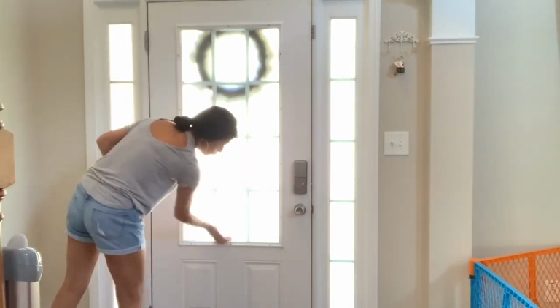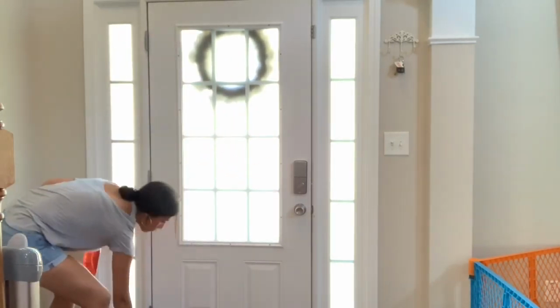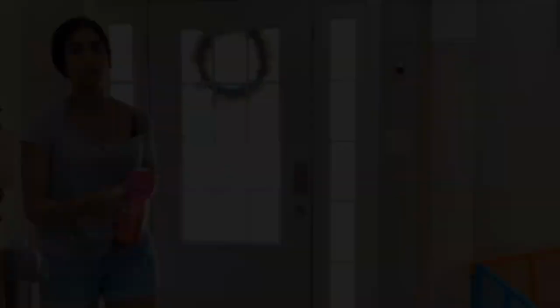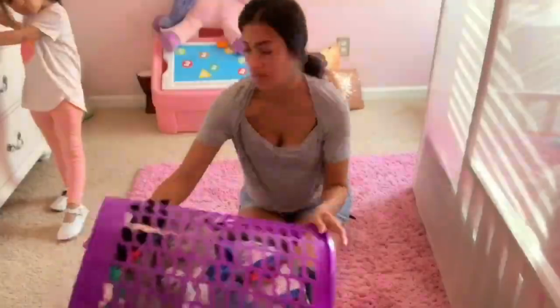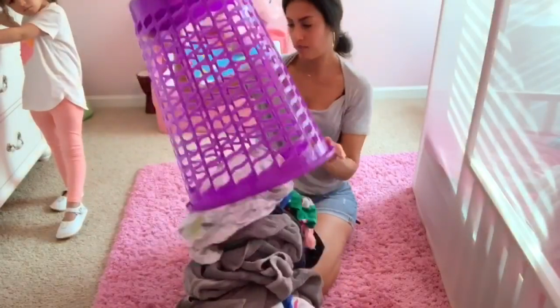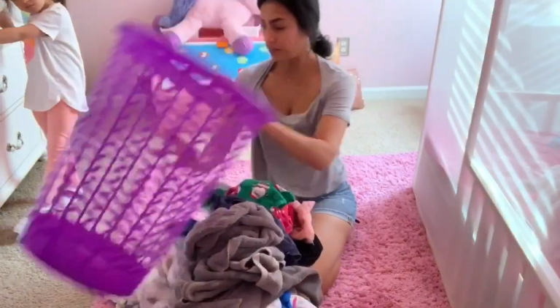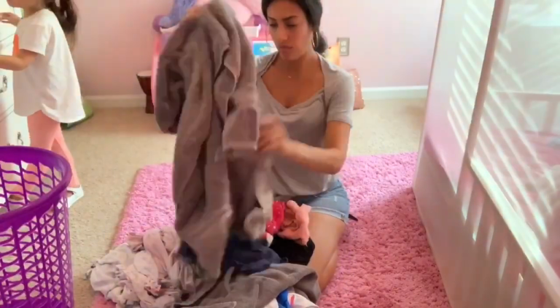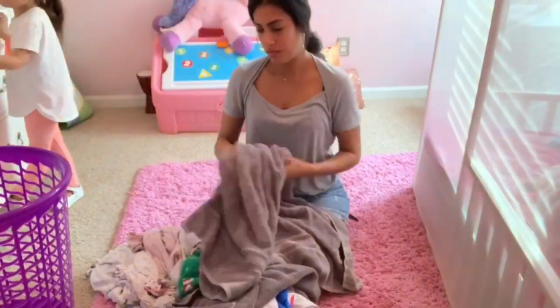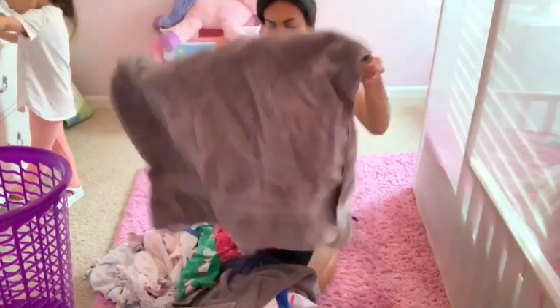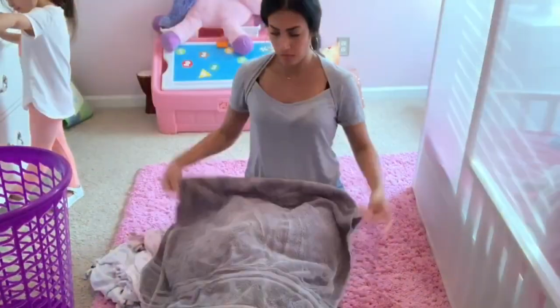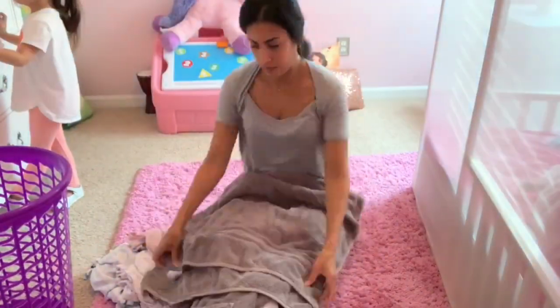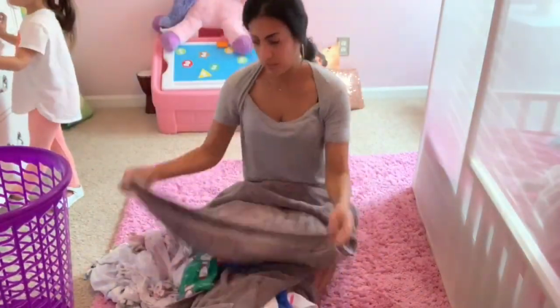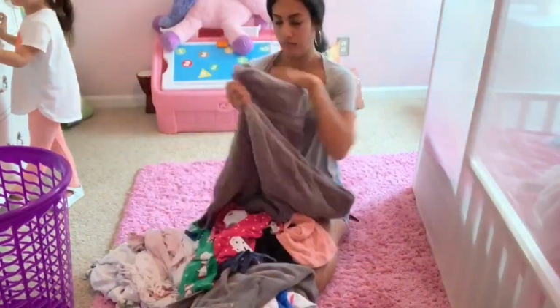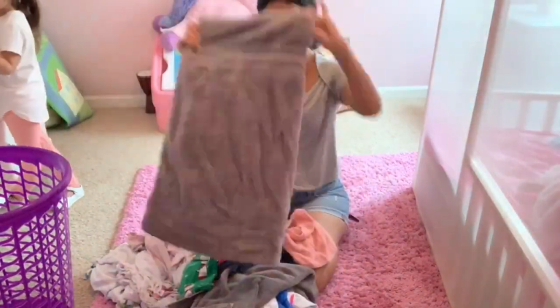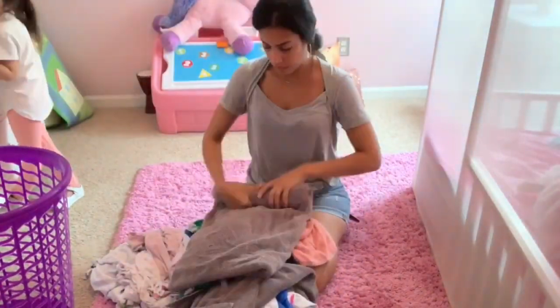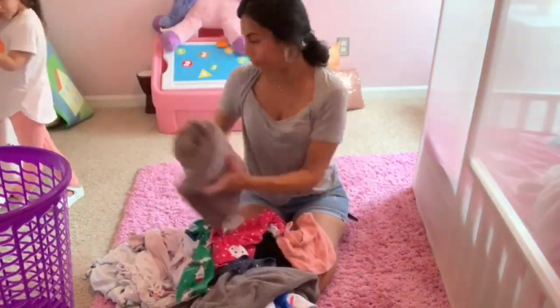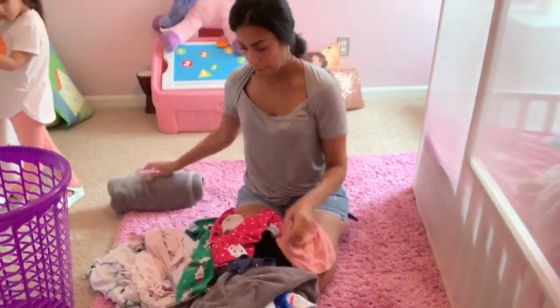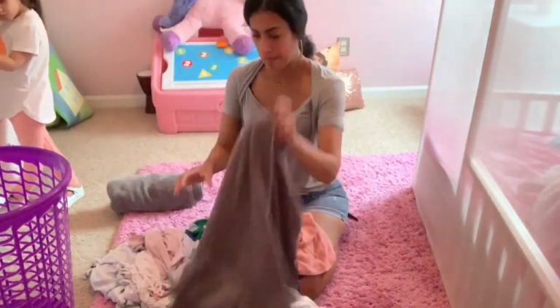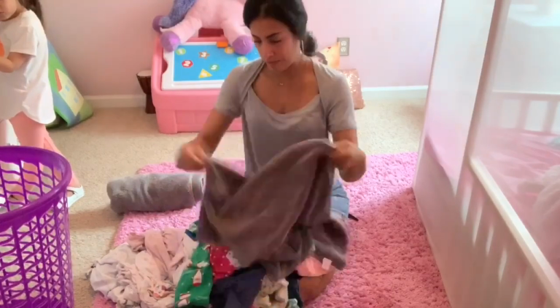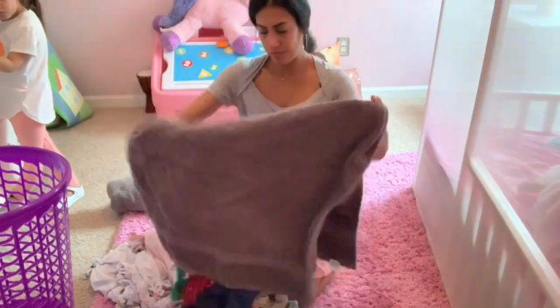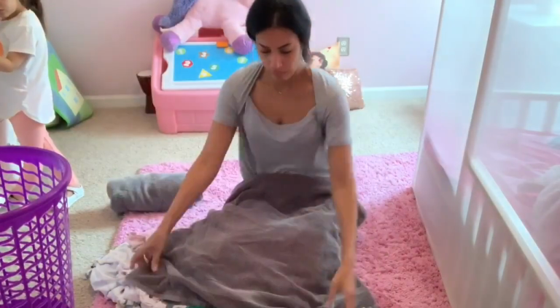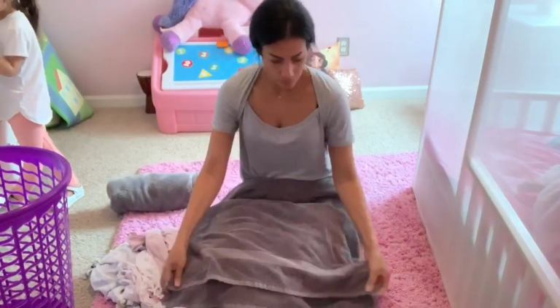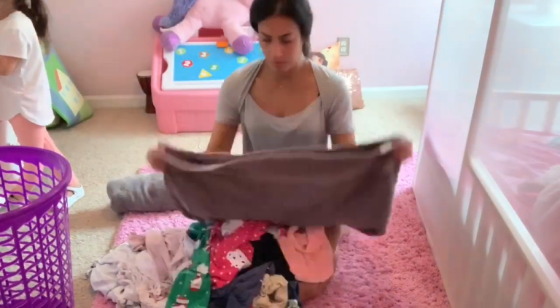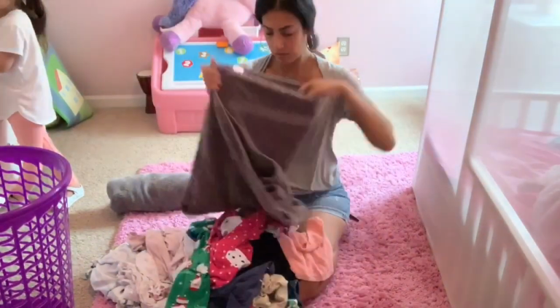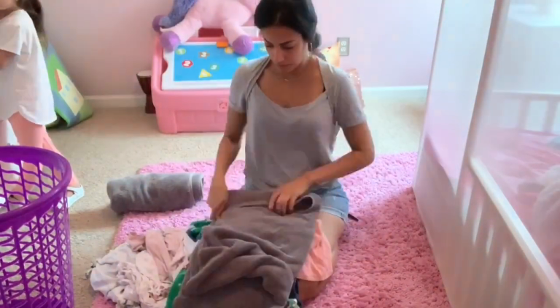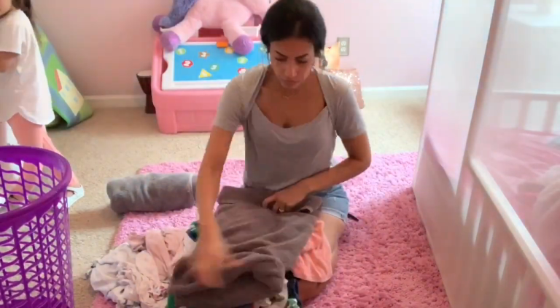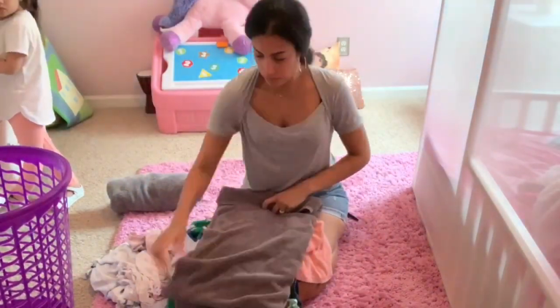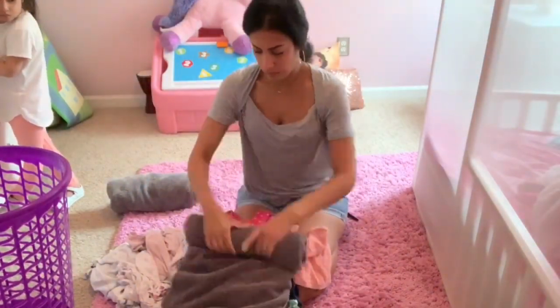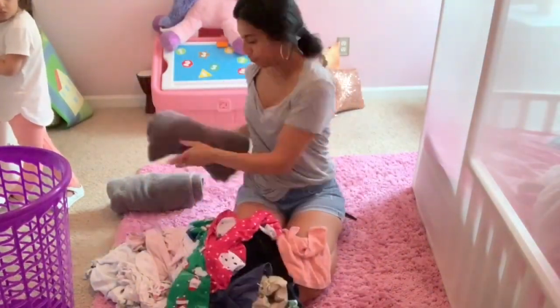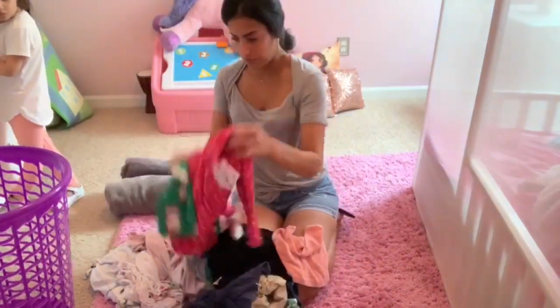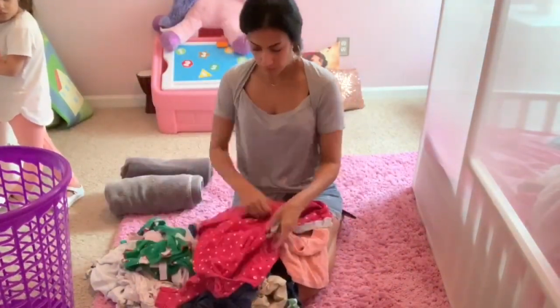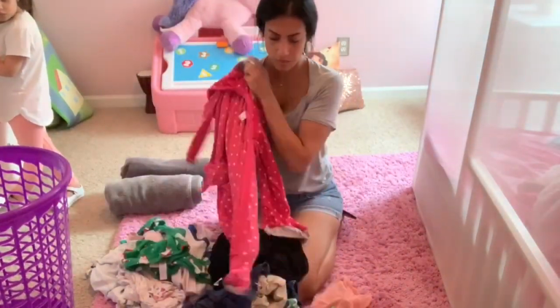Of course, it wouldn't be a cleaning video if I didn't also have laundry to do. Laundry and dishes are two things I always have to do — I feel like it's never ending. So here I'm going to fold some of the kids' clothes.